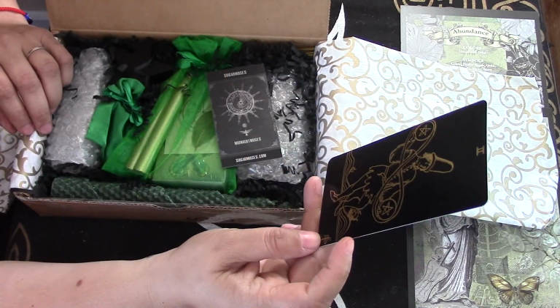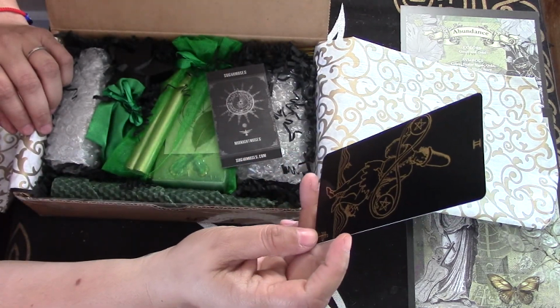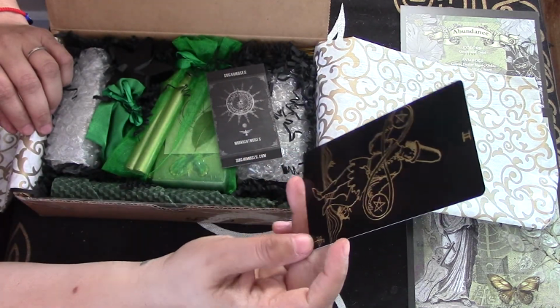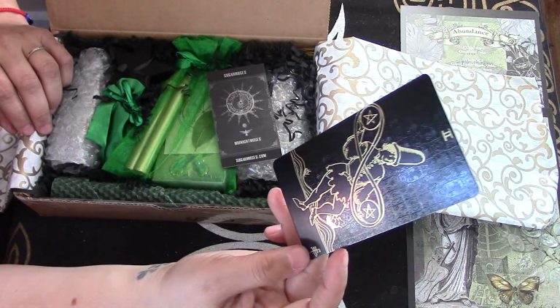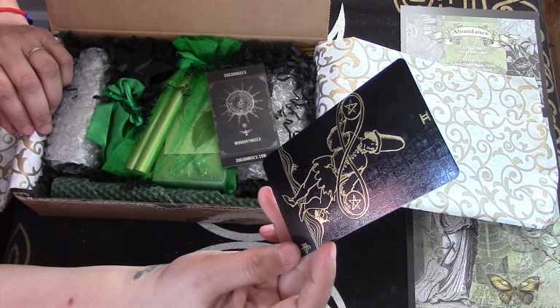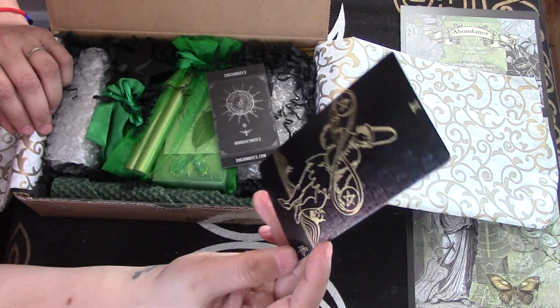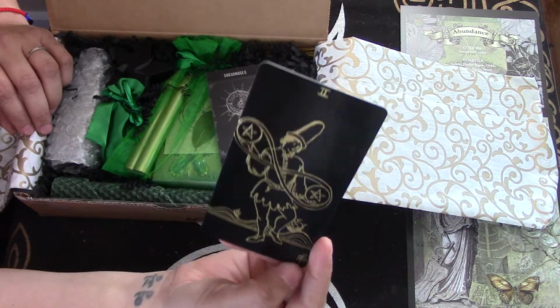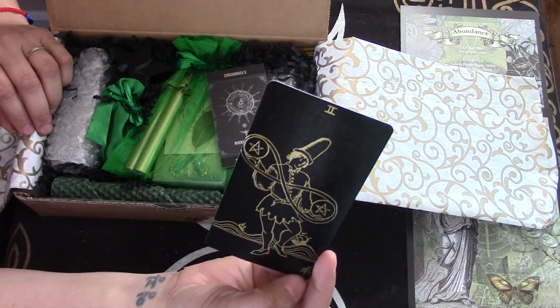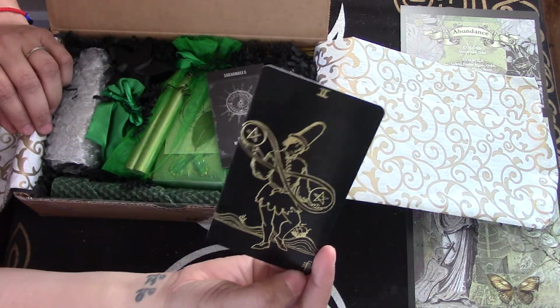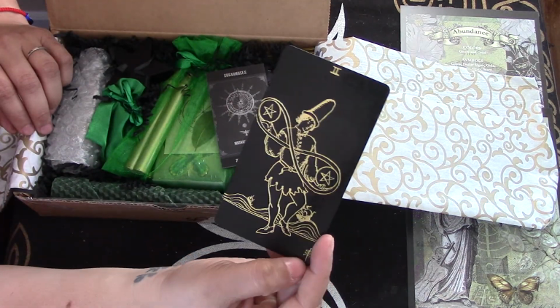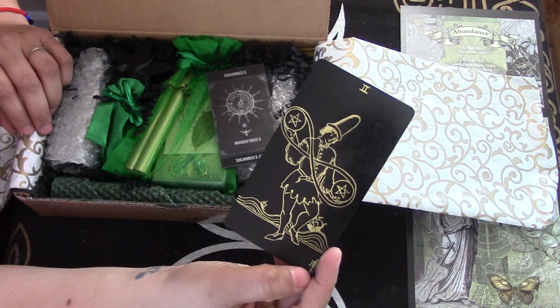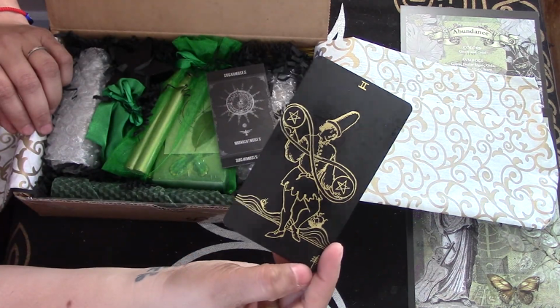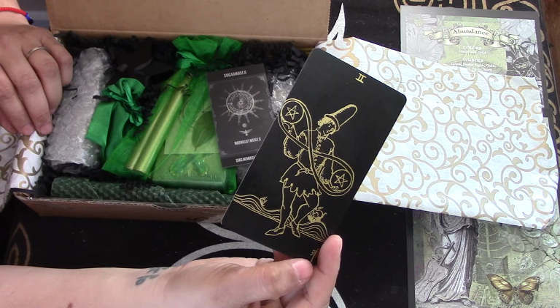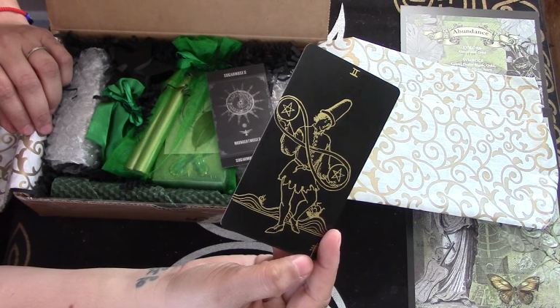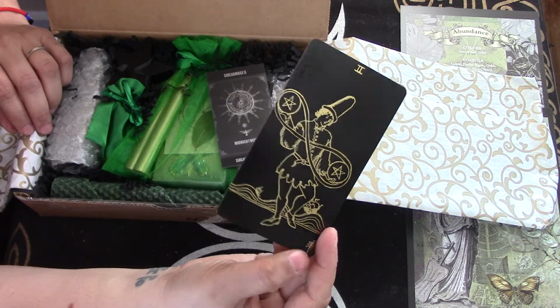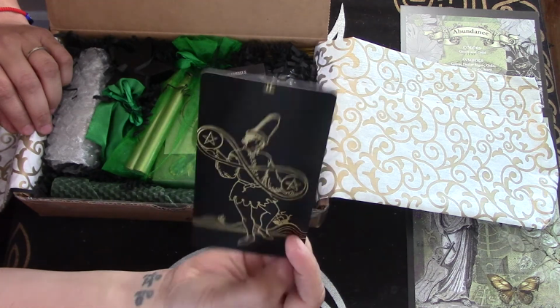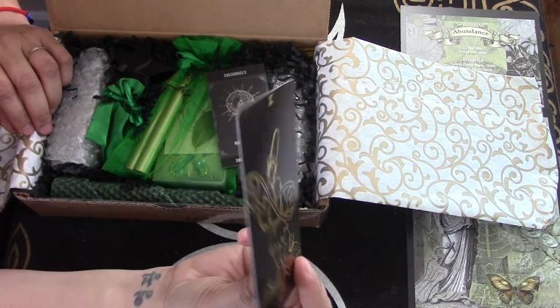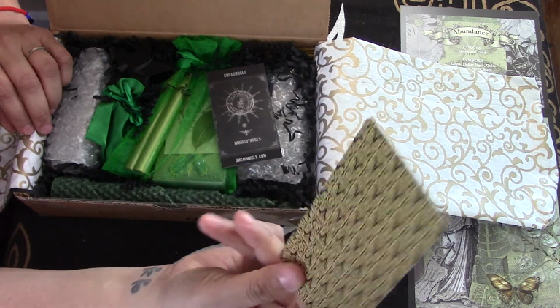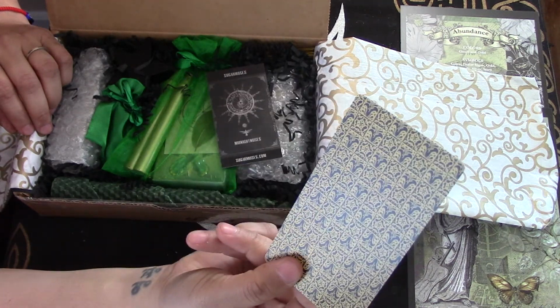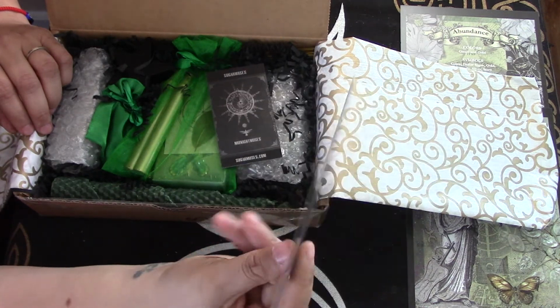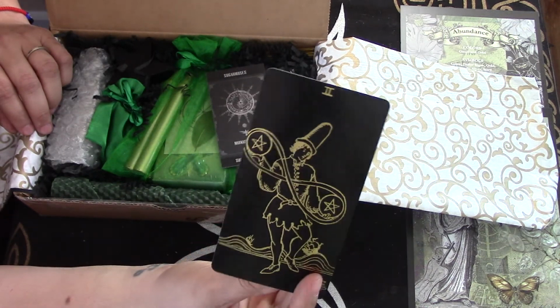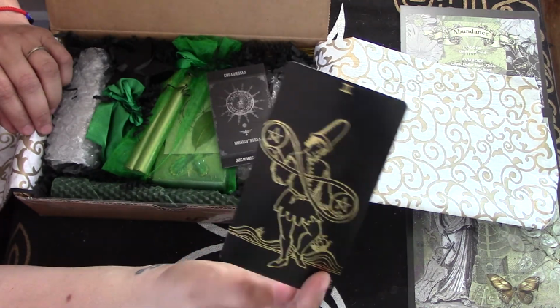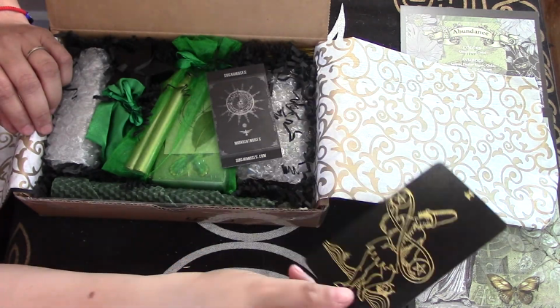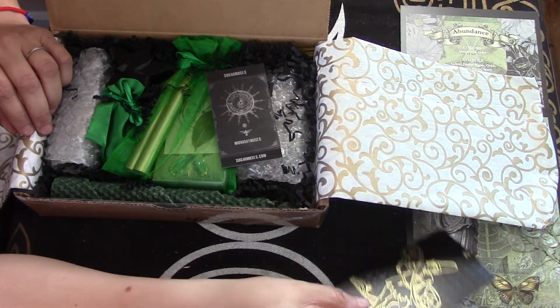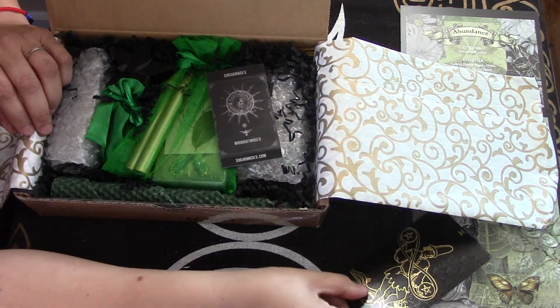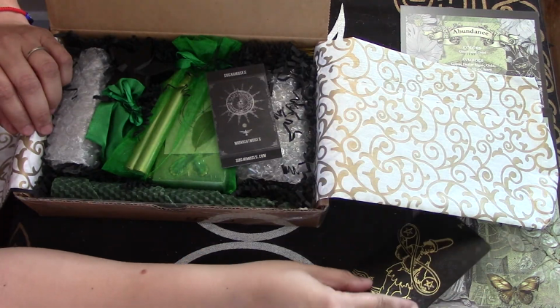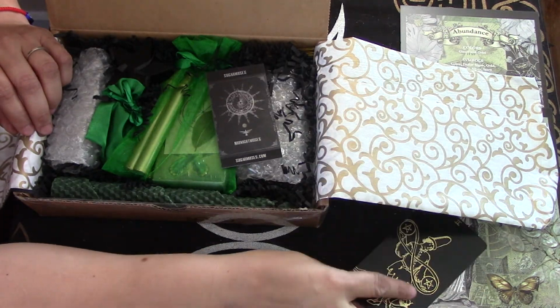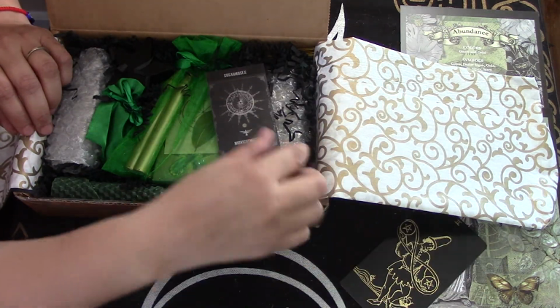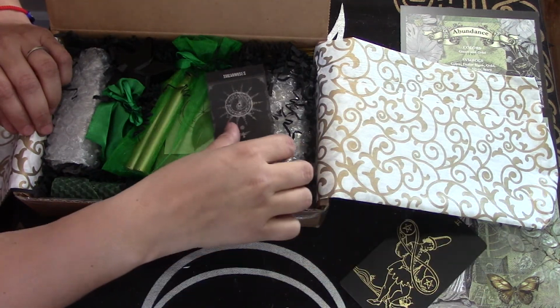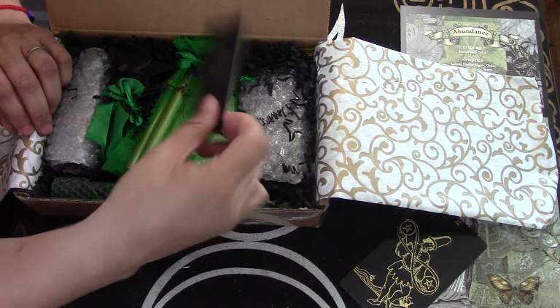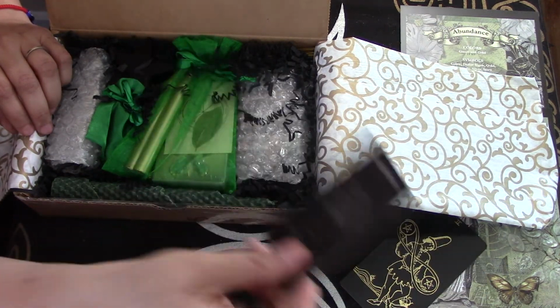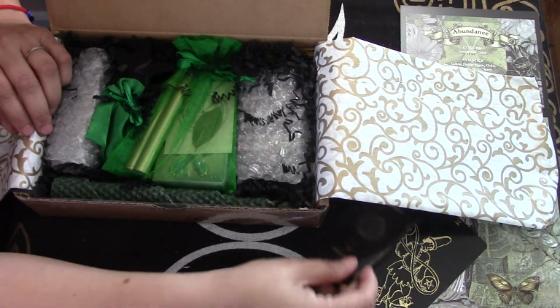Two of Pentacles. That's my card — Balance, I think. Her card.